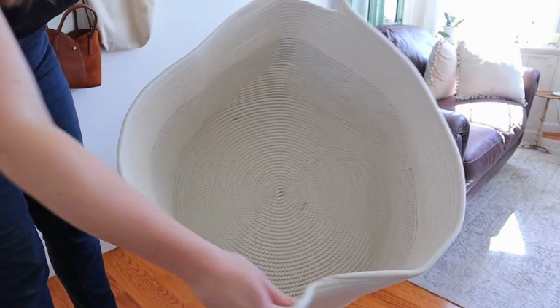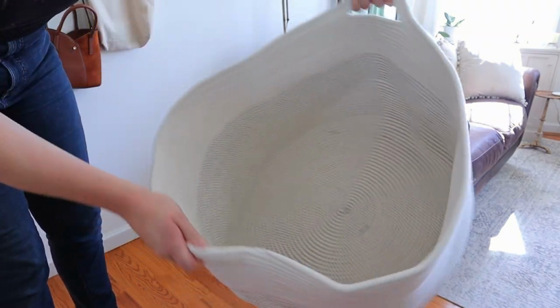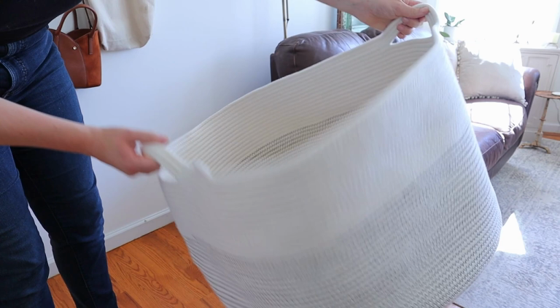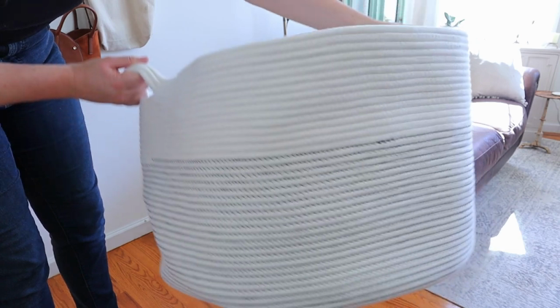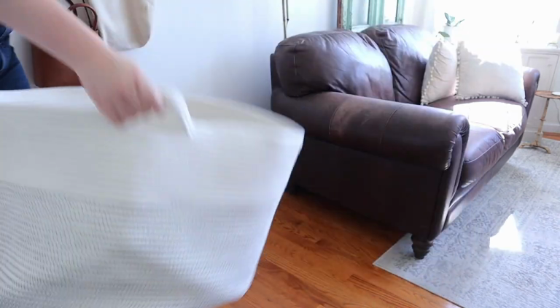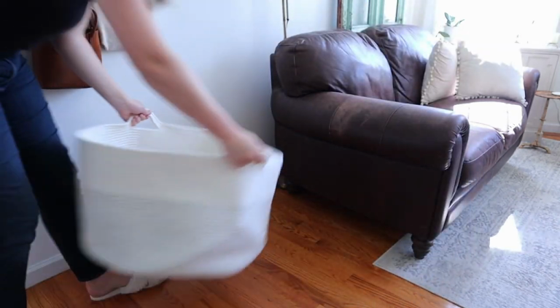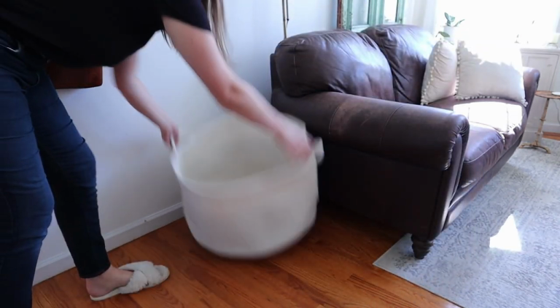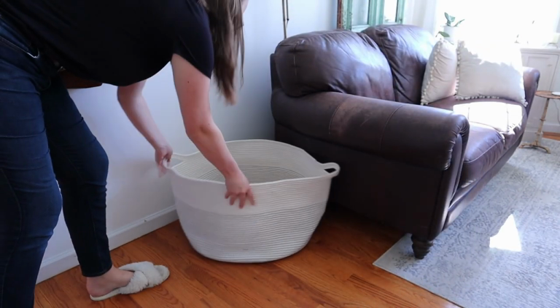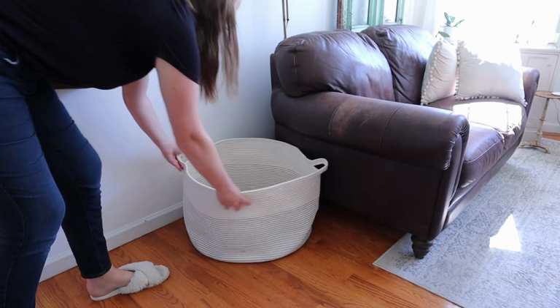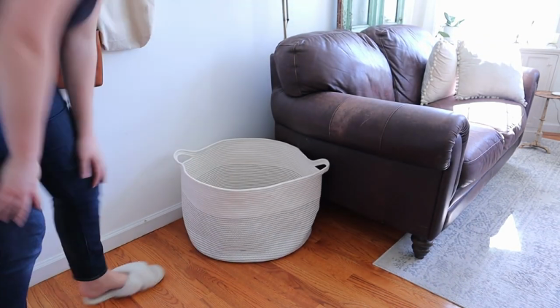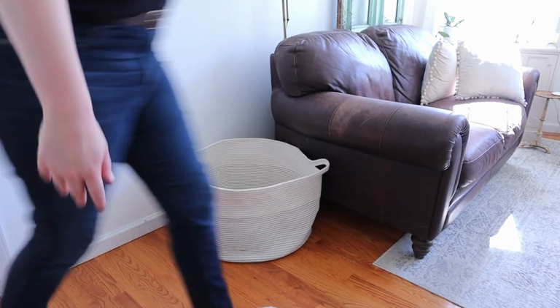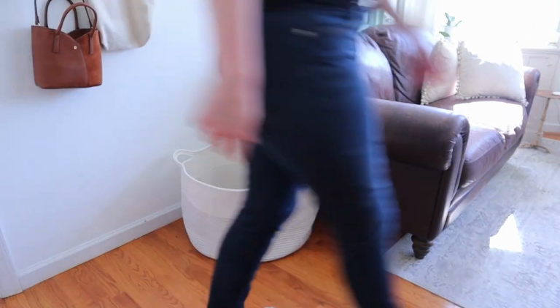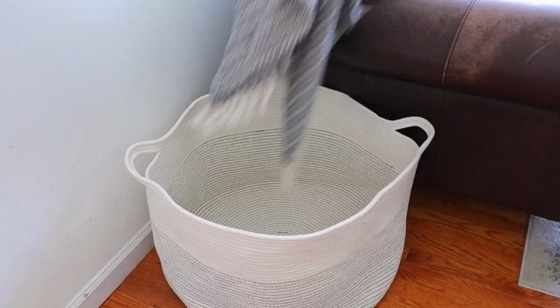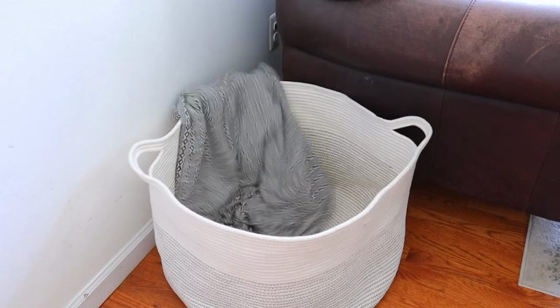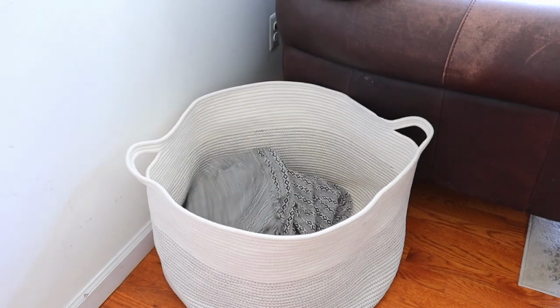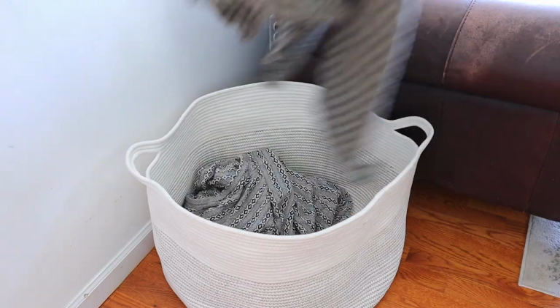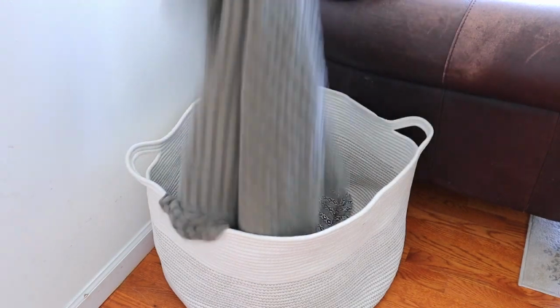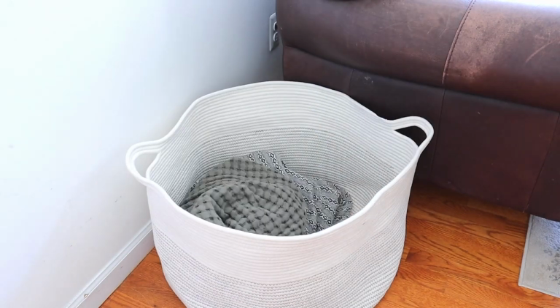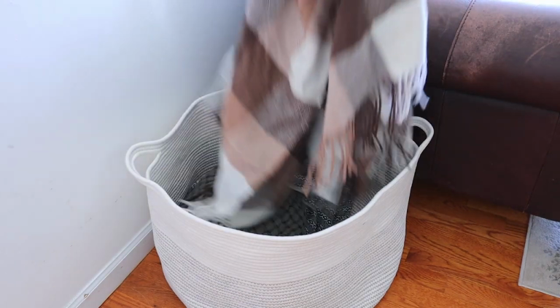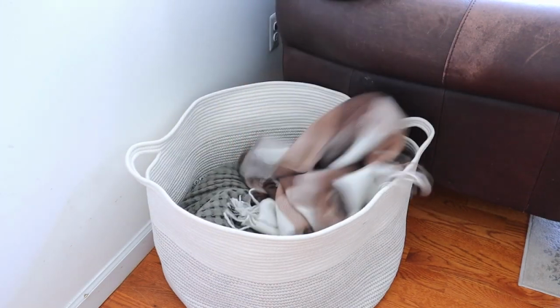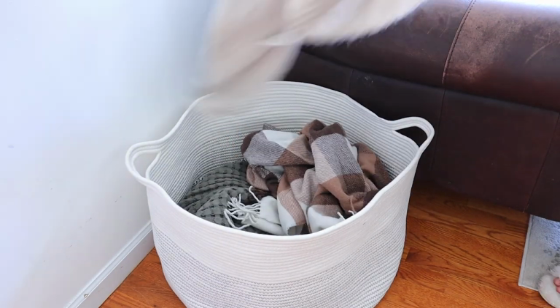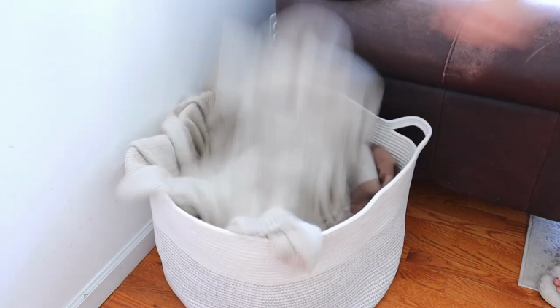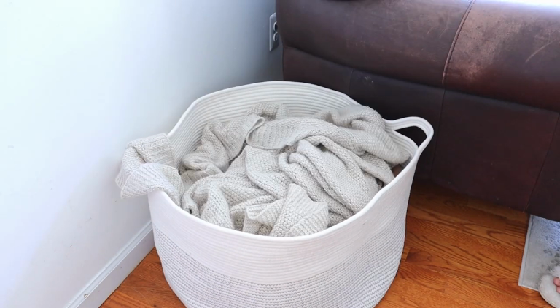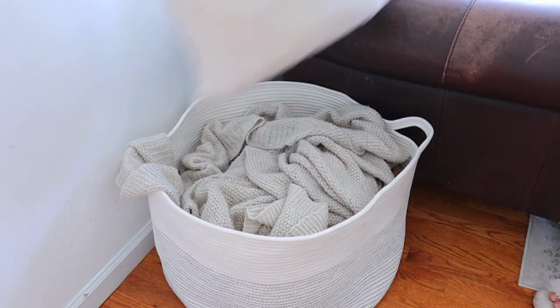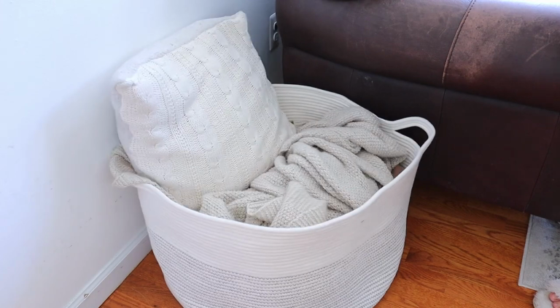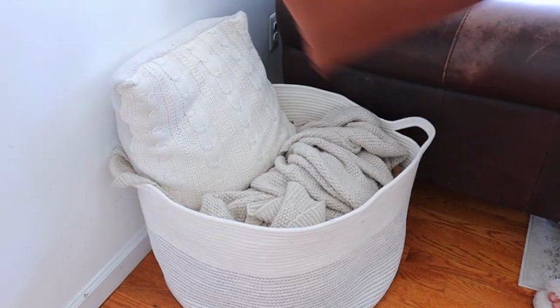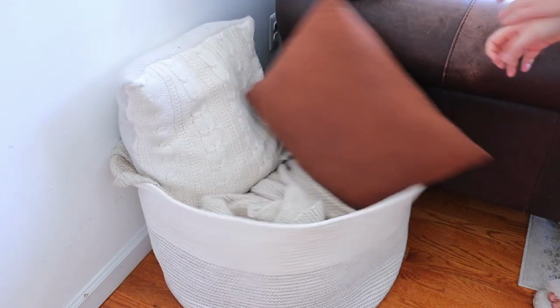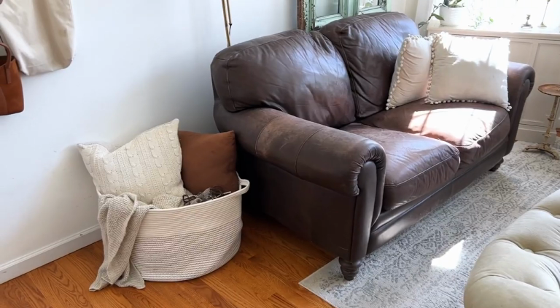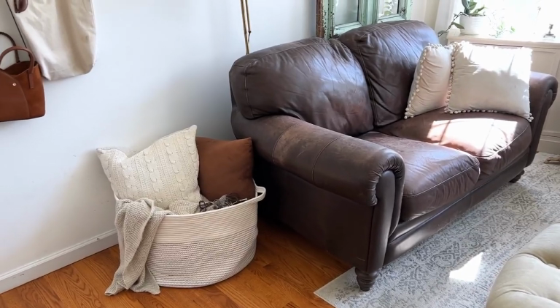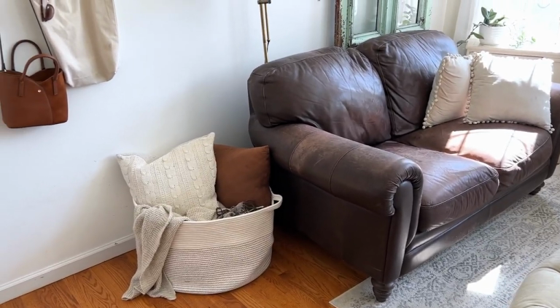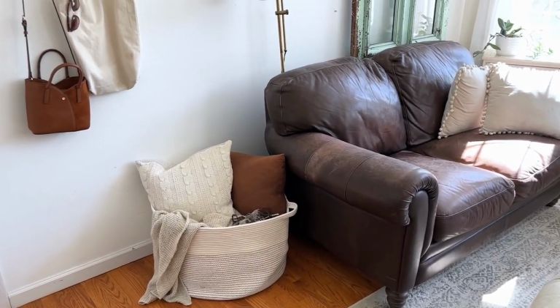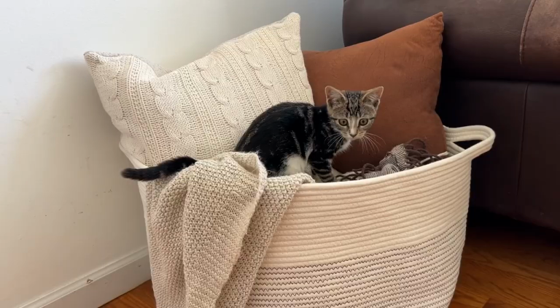Since it's so big, it's great for filling in a spot that you don't really know what else to put there. You can put all of your extra couch throw blankets and throw pillows that you aren't using in the basket for storage. It would also be really great for kids' toys or pets' toys since it can hold so much.